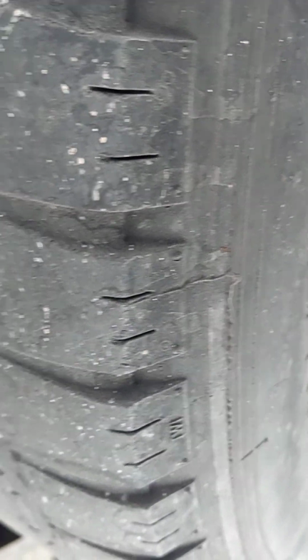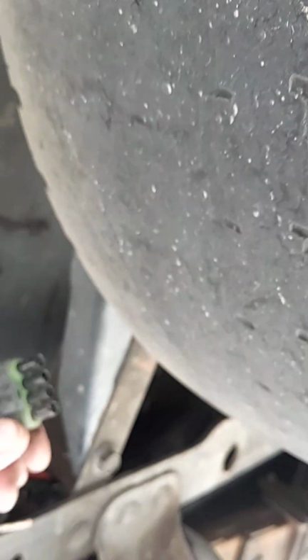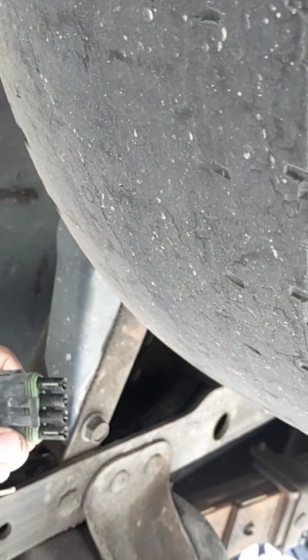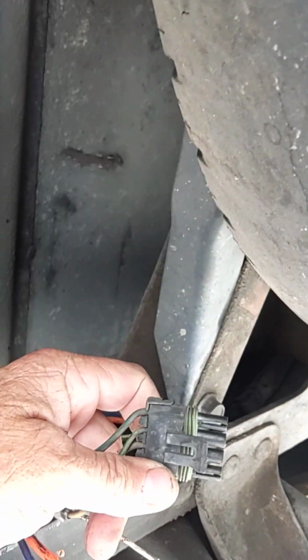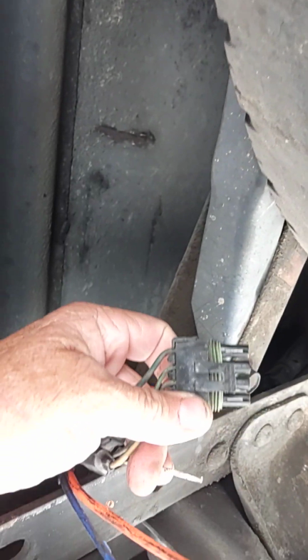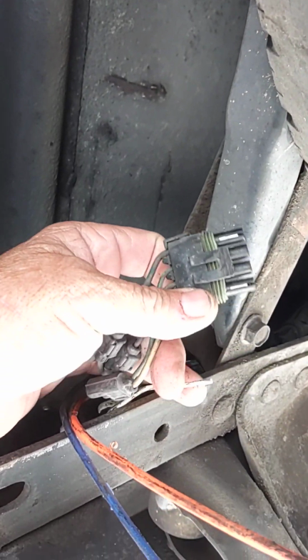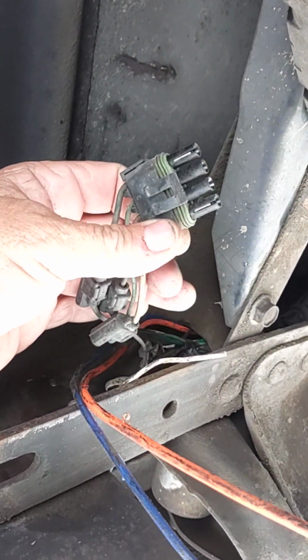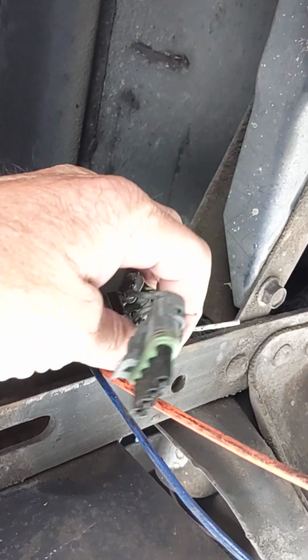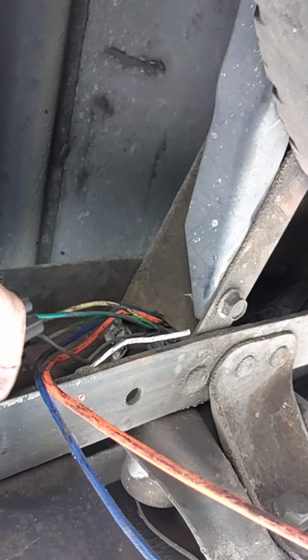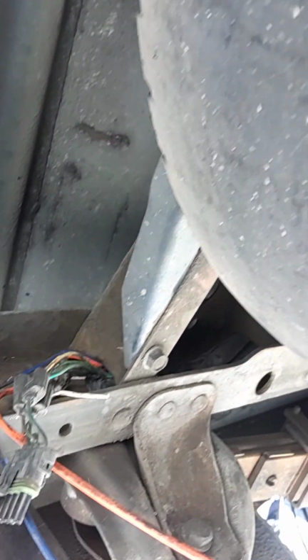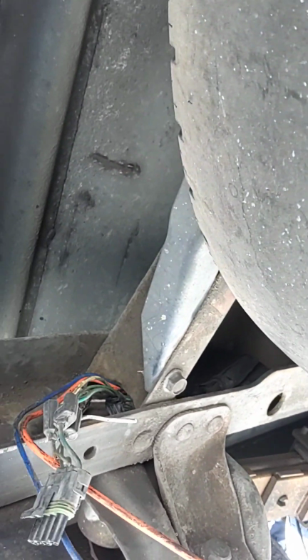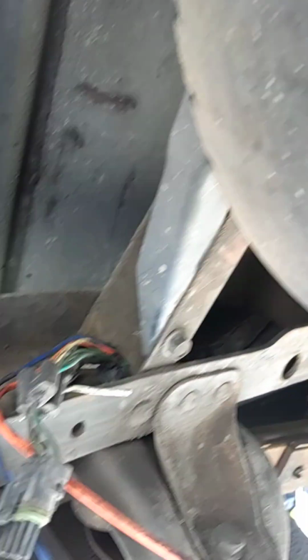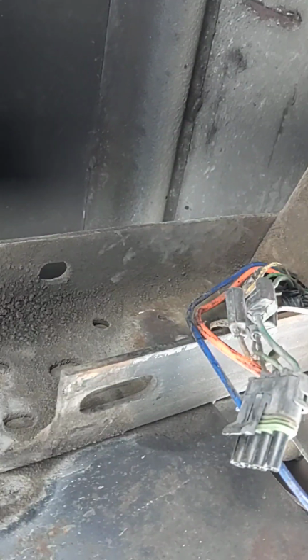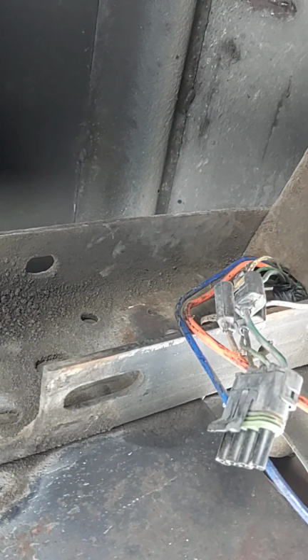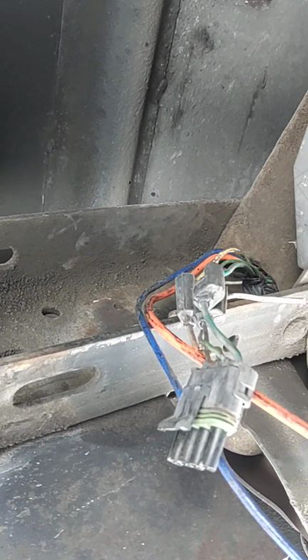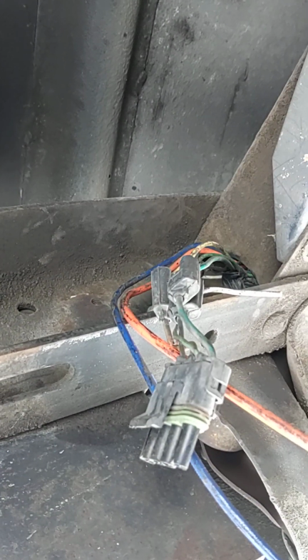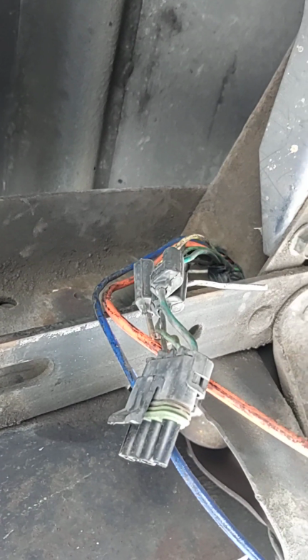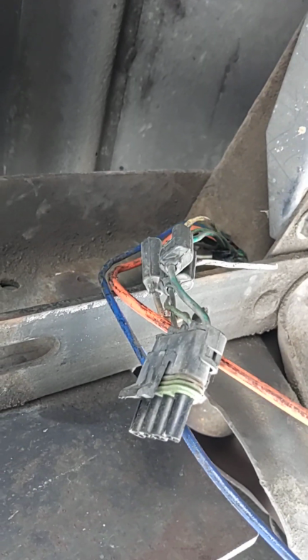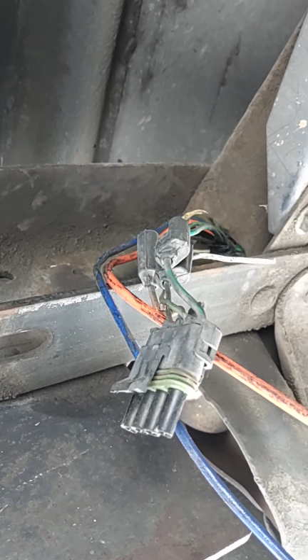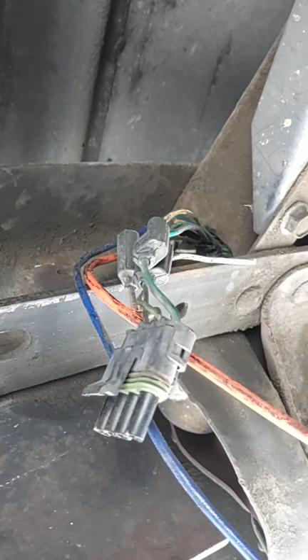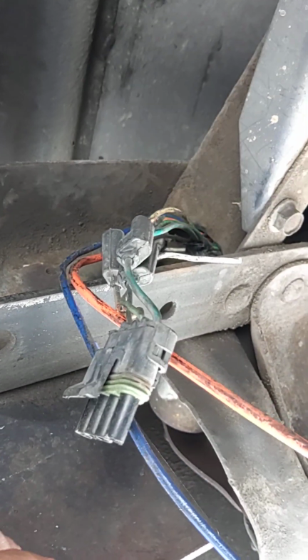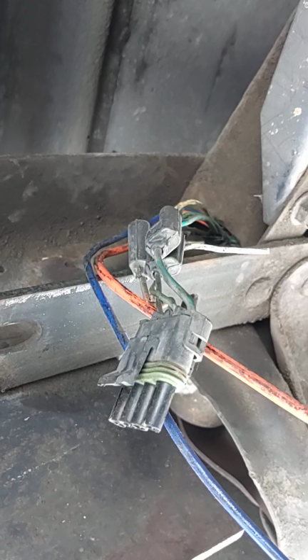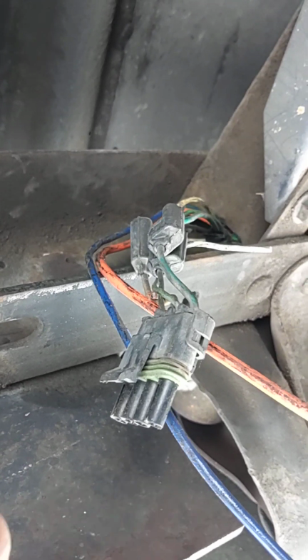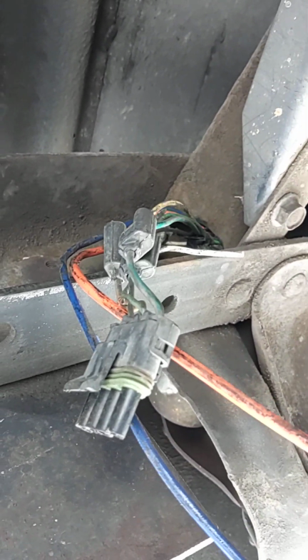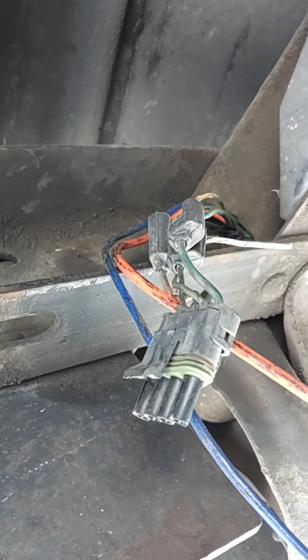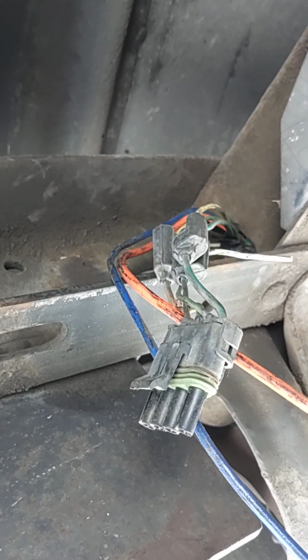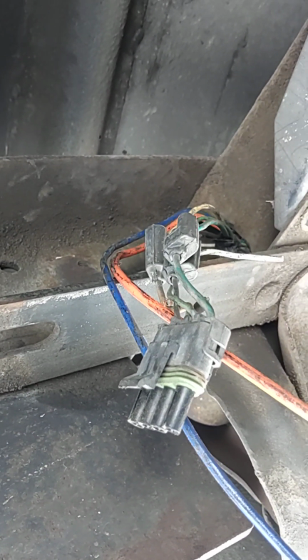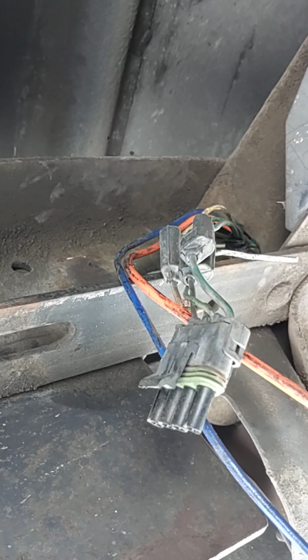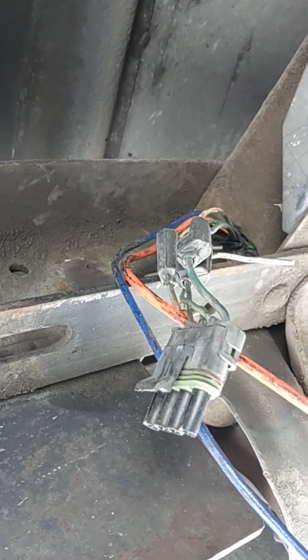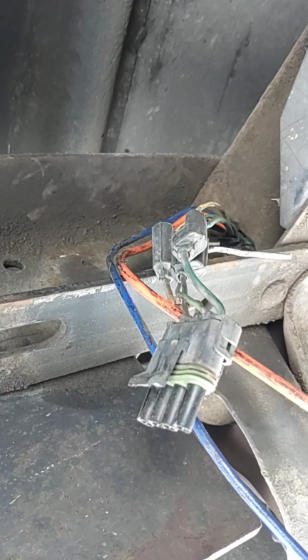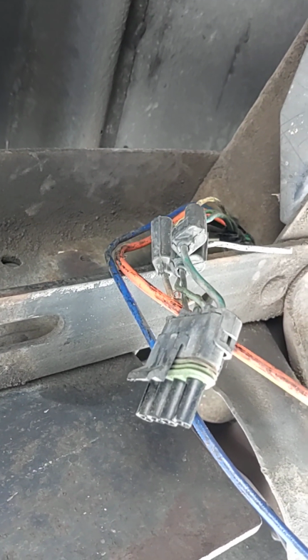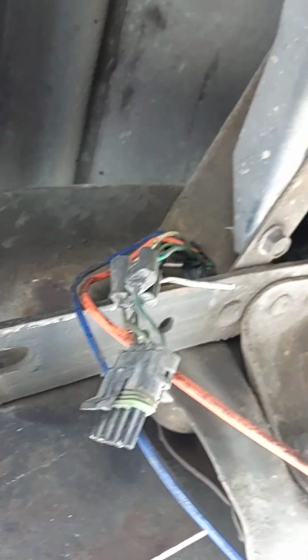I found this plug here, and this is for all my lights on the back of the truck. I unplugged it and I'm going to tap in. I'm going to get a three-way tap, put that on there, and then I'm going to wire in my 7-pin on the back here.